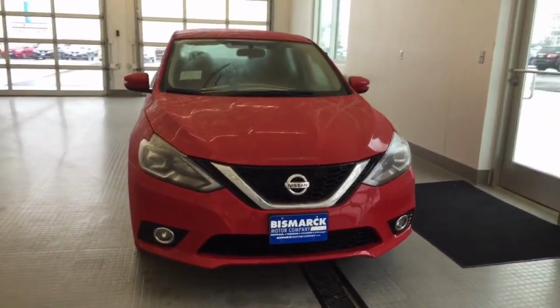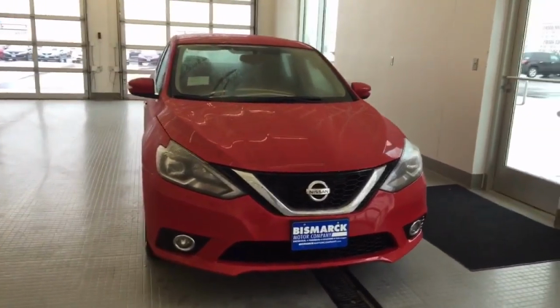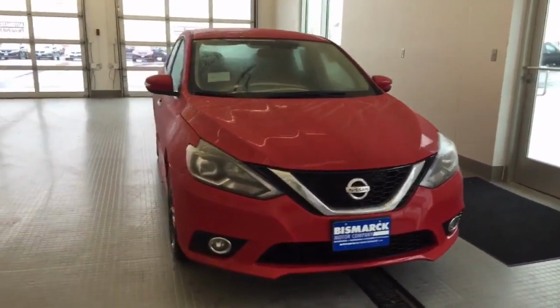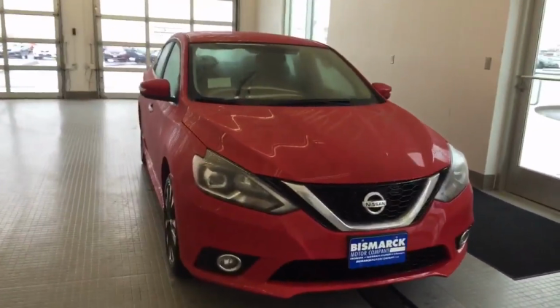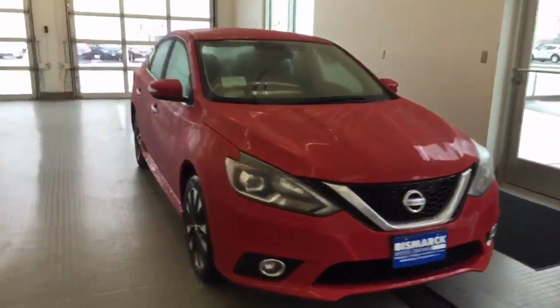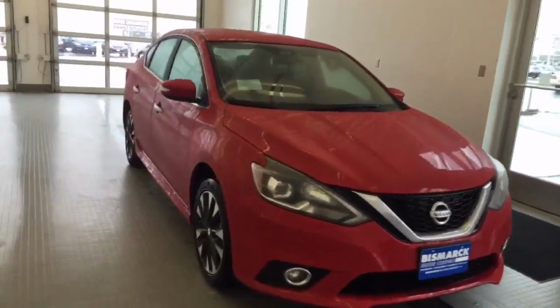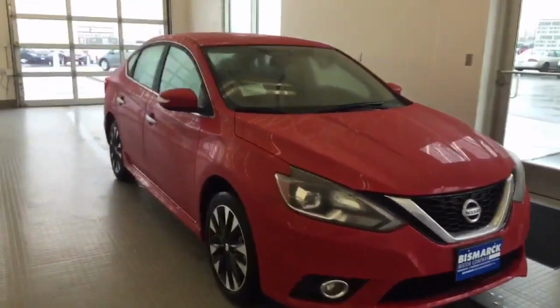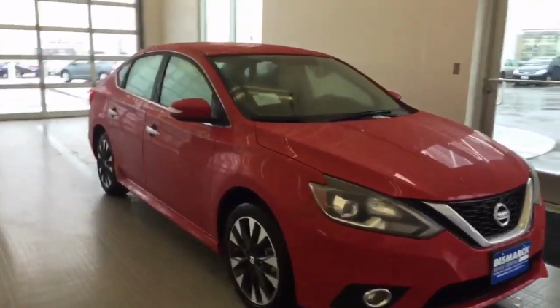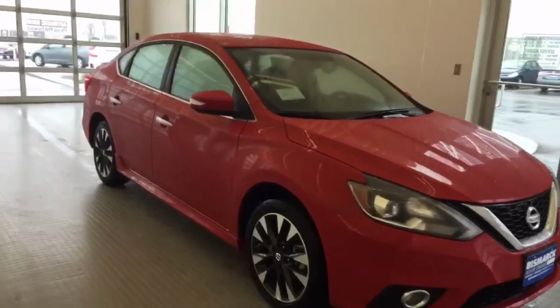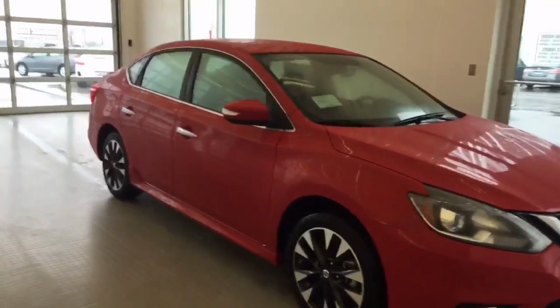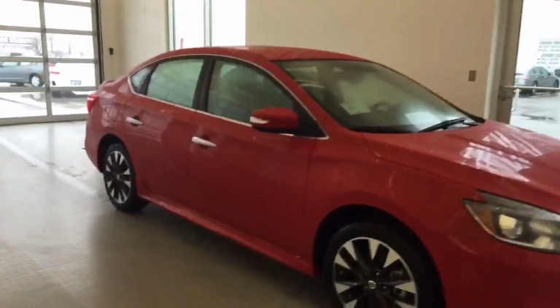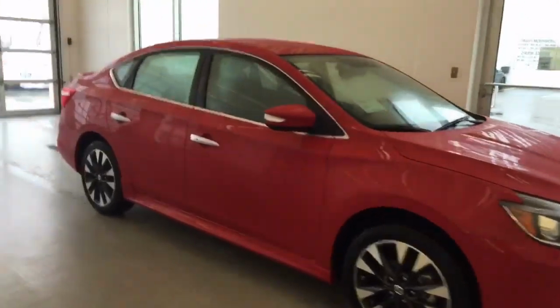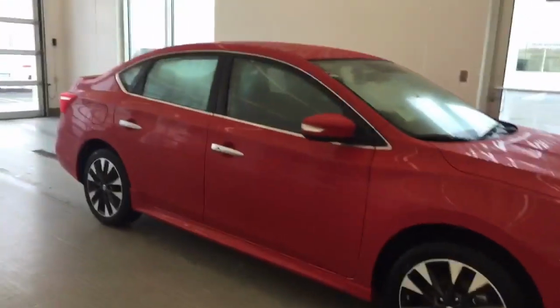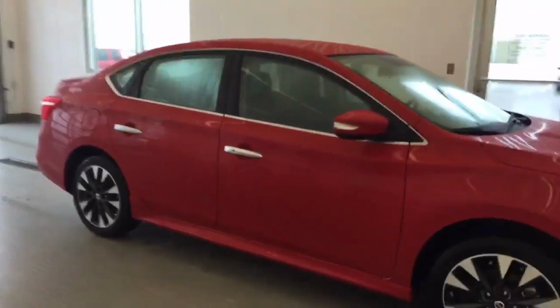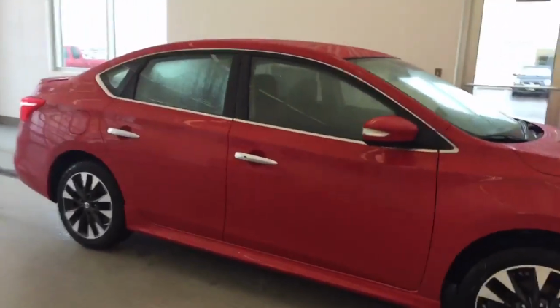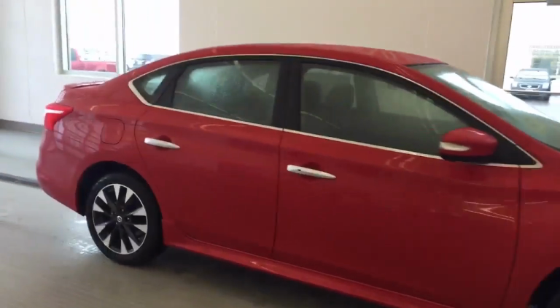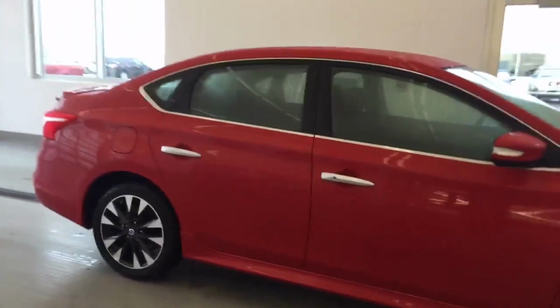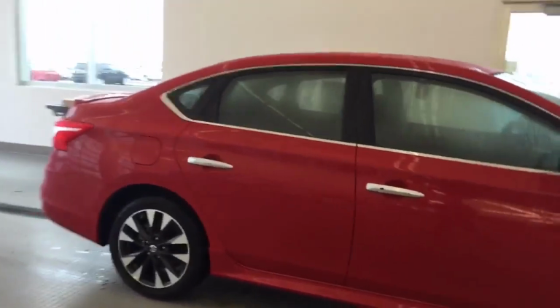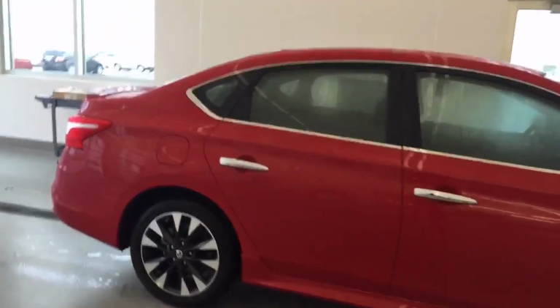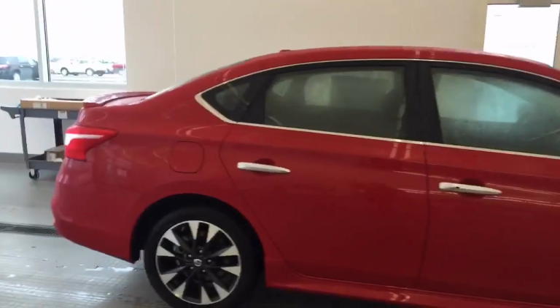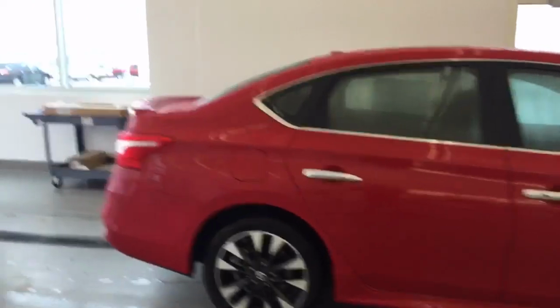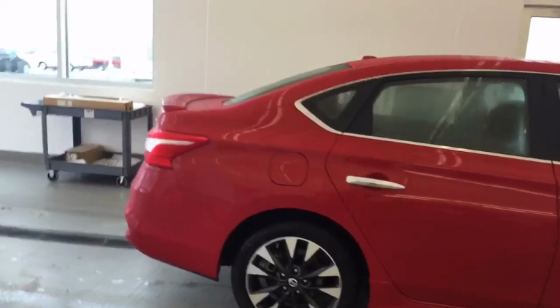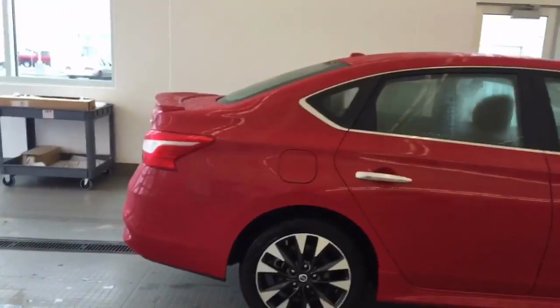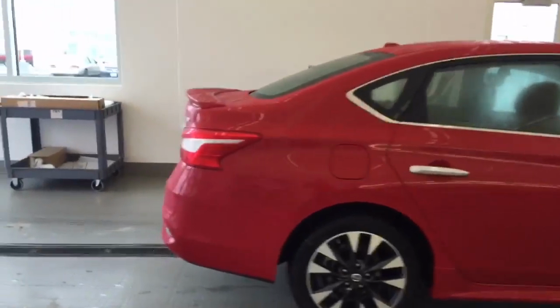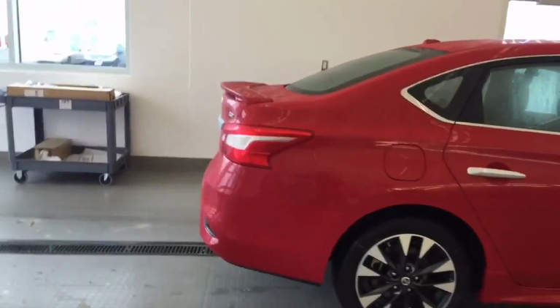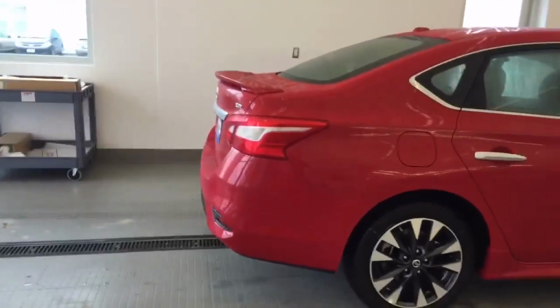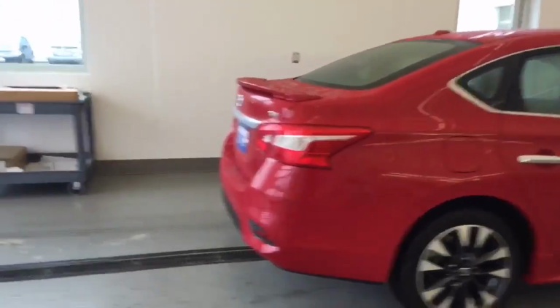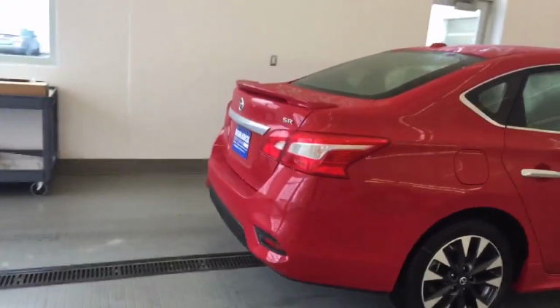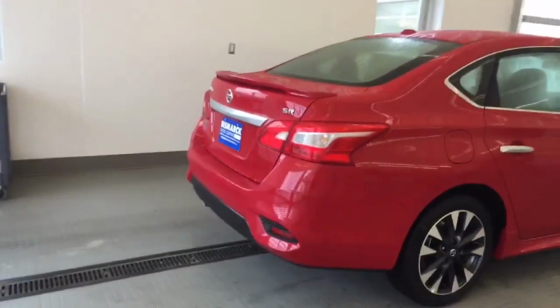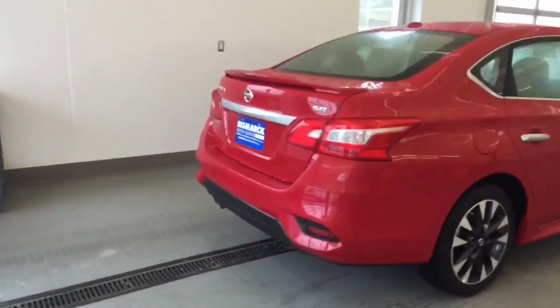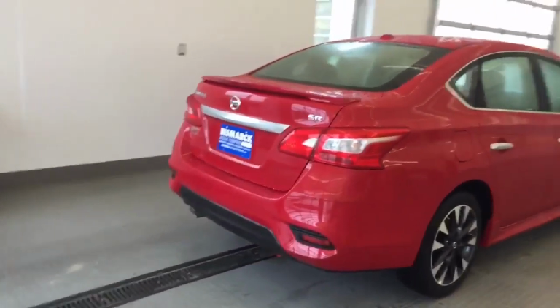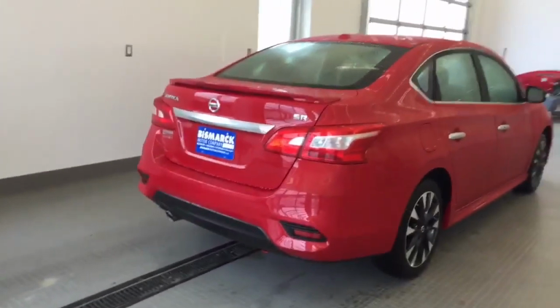Good morning, Christy. My name is Amber and George Anderson here at Bismarck Motor Company. I just want to take a minute to give you a quick look at the 2016 Nissan Sentra. This is an SR trim level. This is the Sentra that we do currently have on the lot.